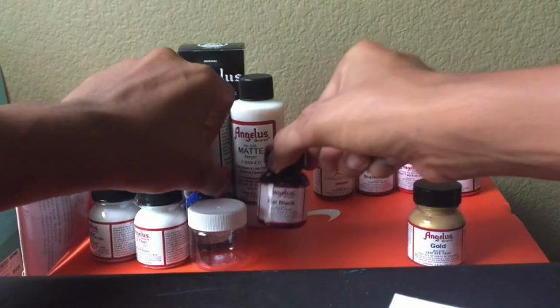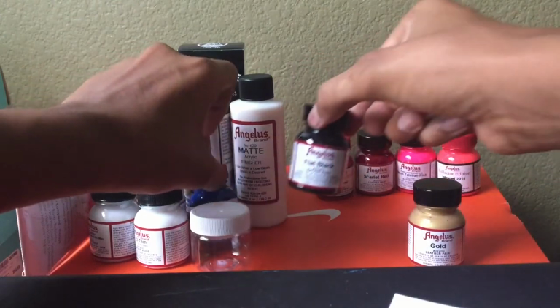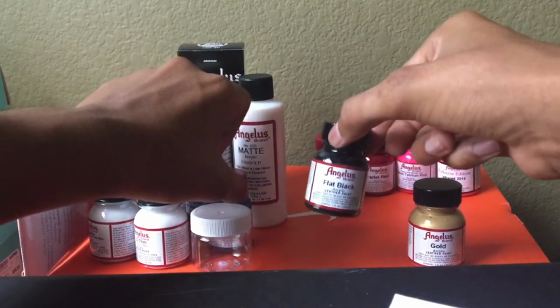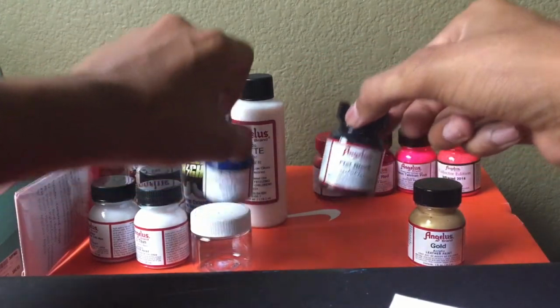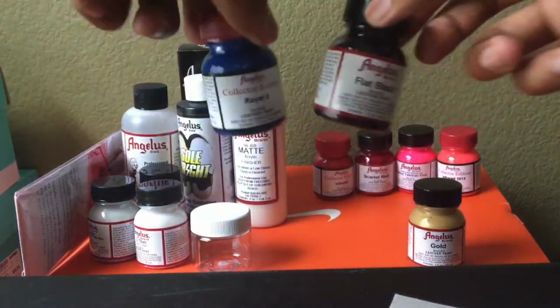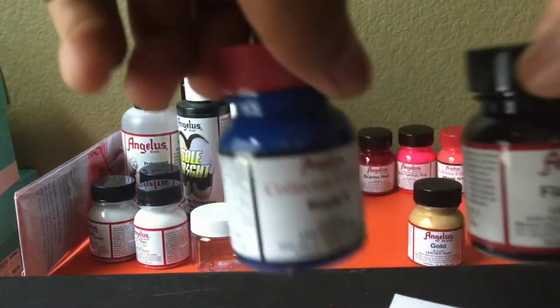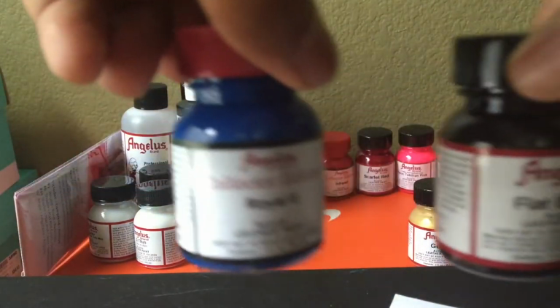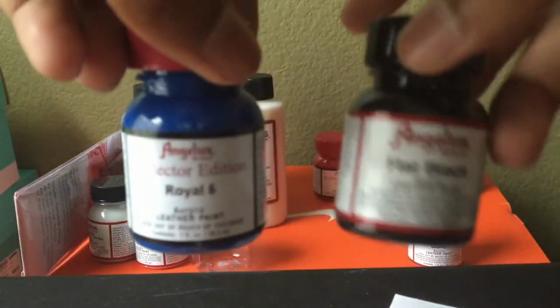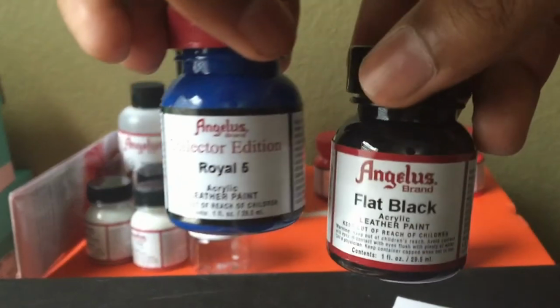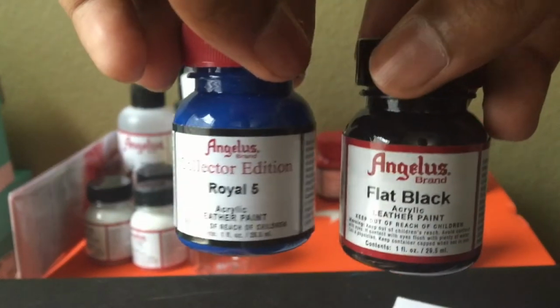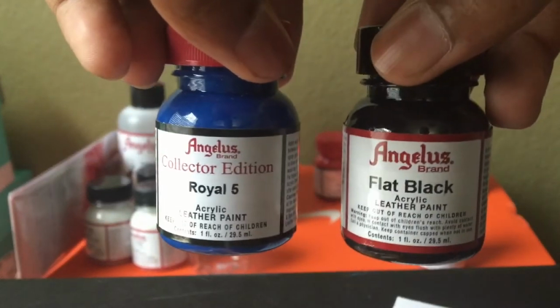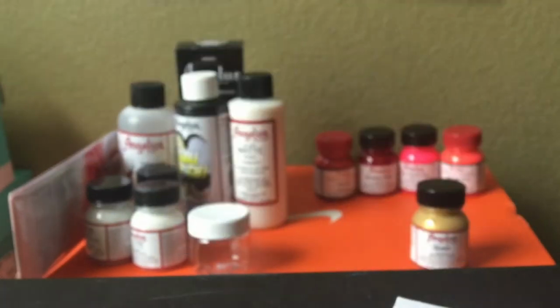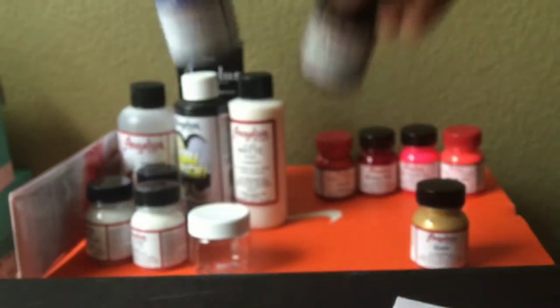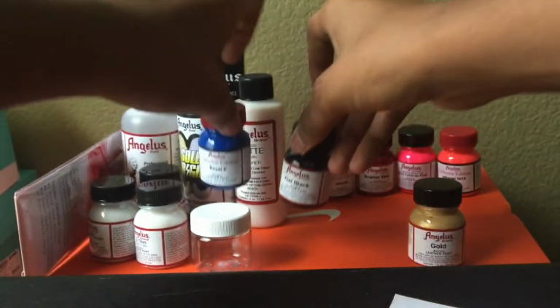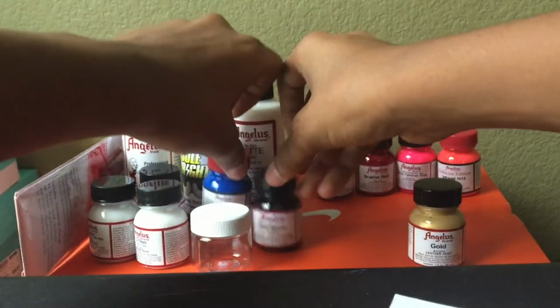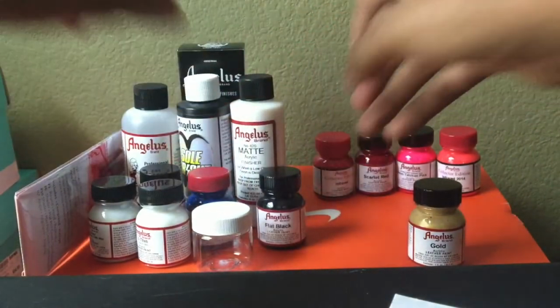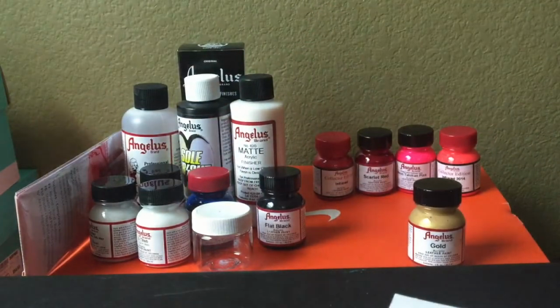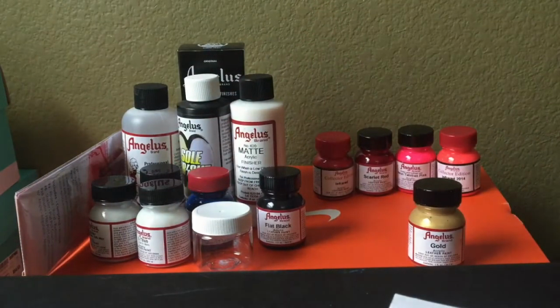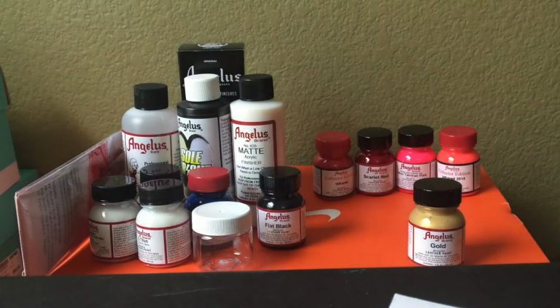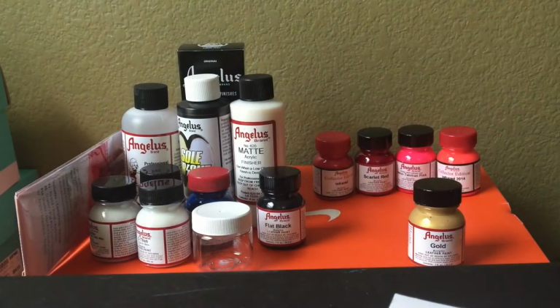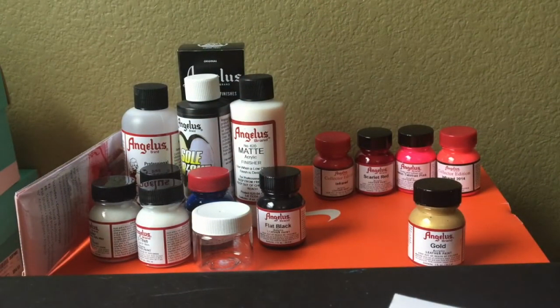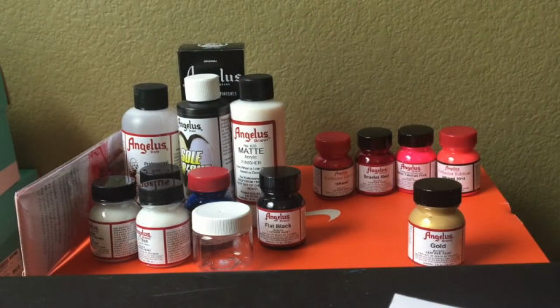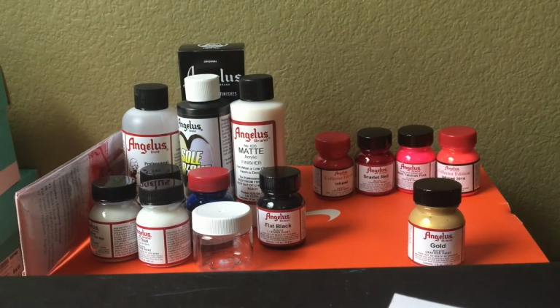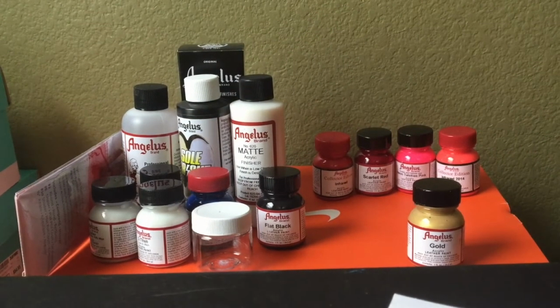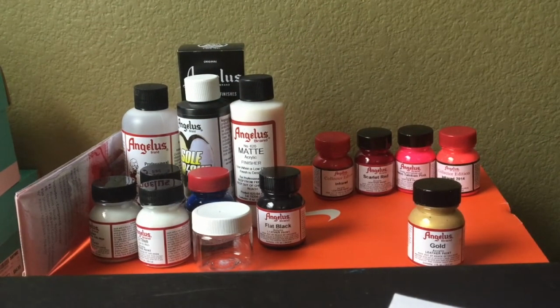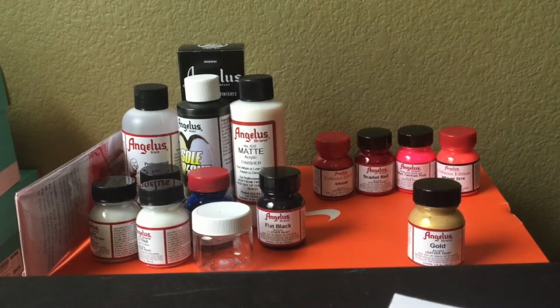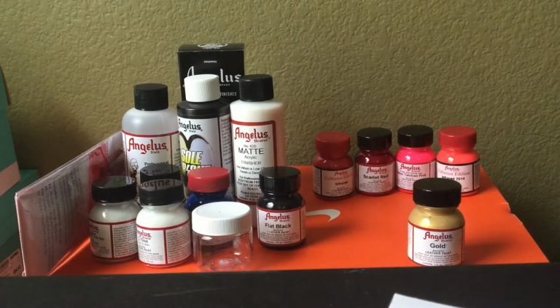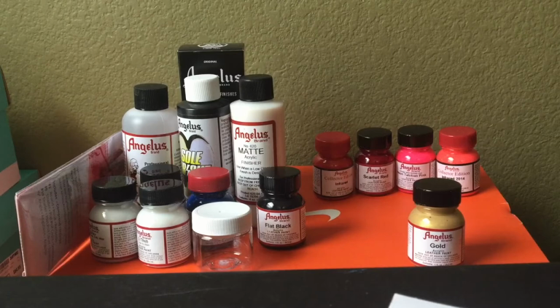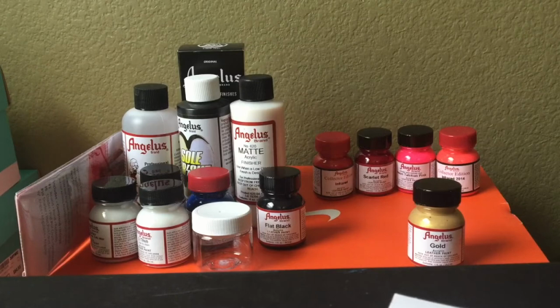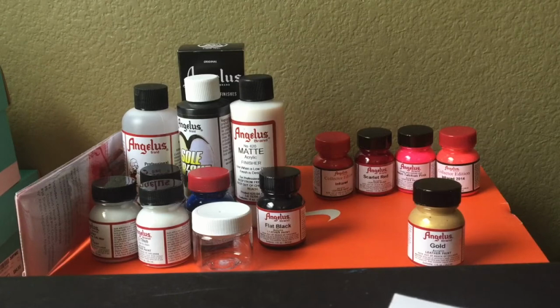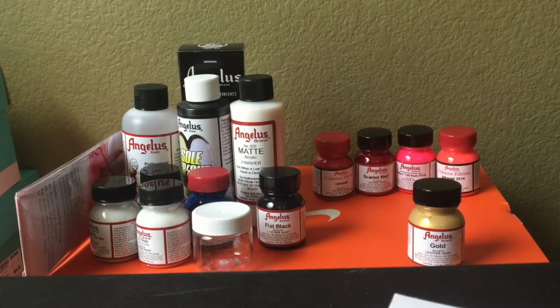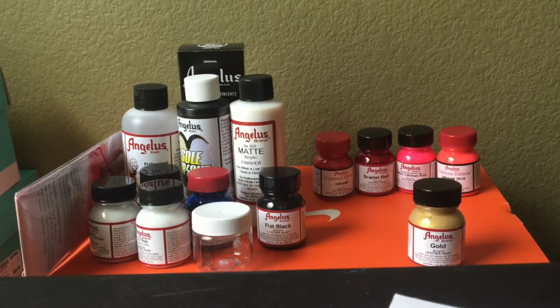Let me pull out these two colors — this should be a dead giveaway of what the custom is going to be. Do you know yet? Yeah, you probably do. Of course it is going to be on the Royal One — the Jordan One laser royal blue custom.